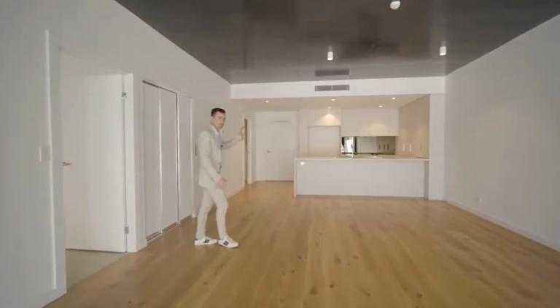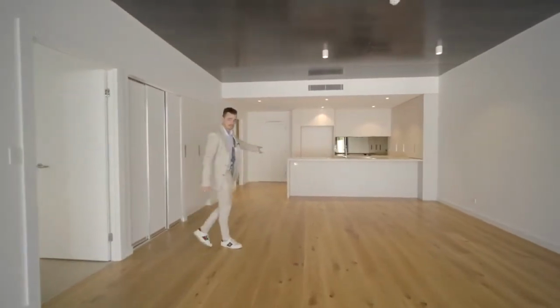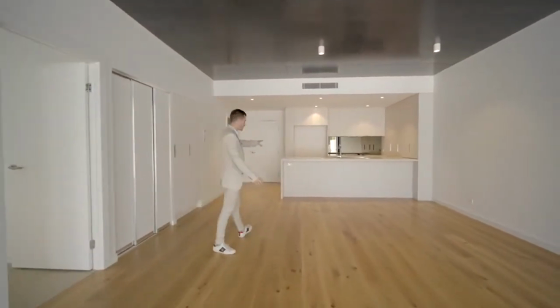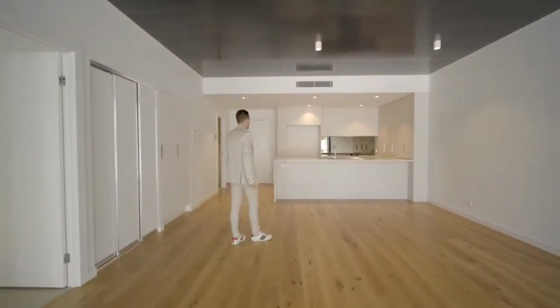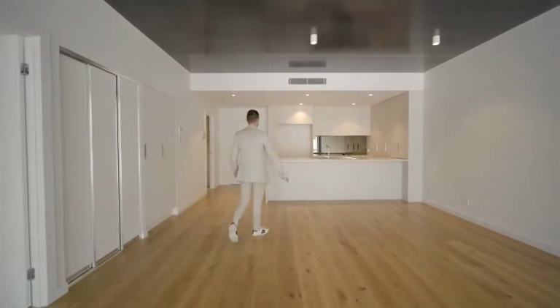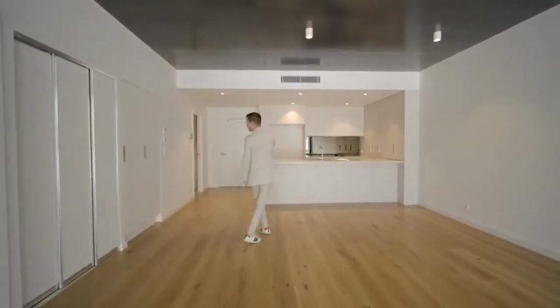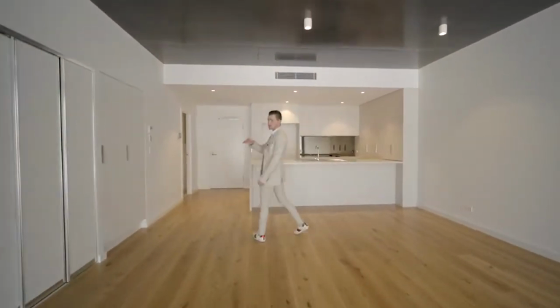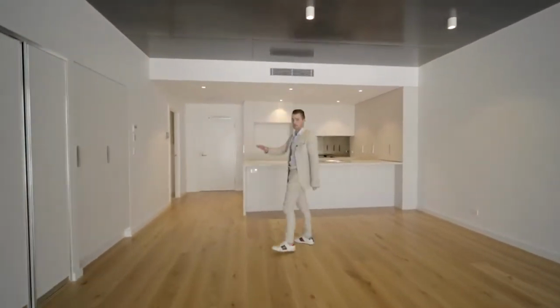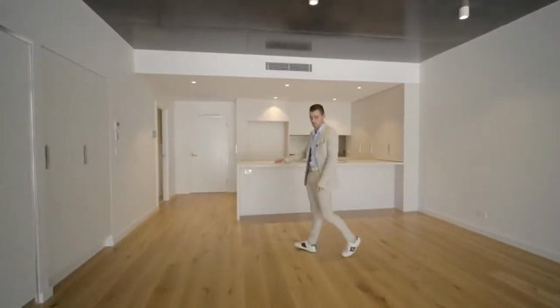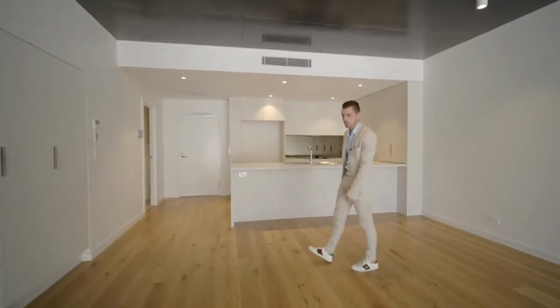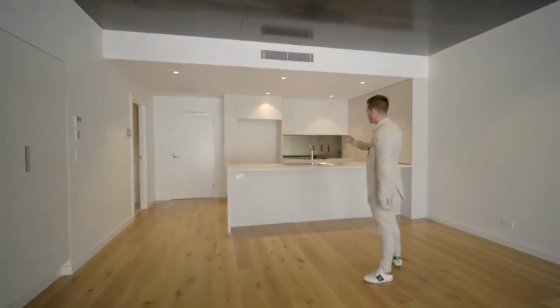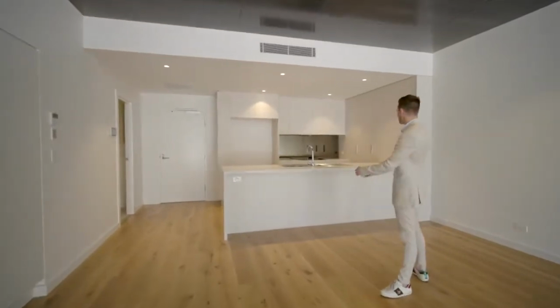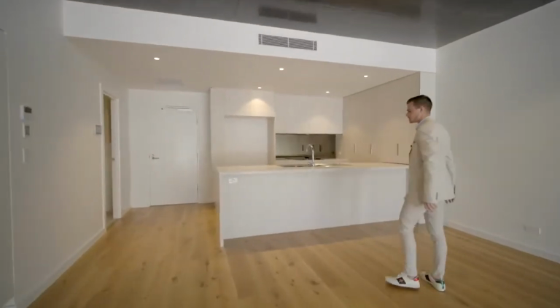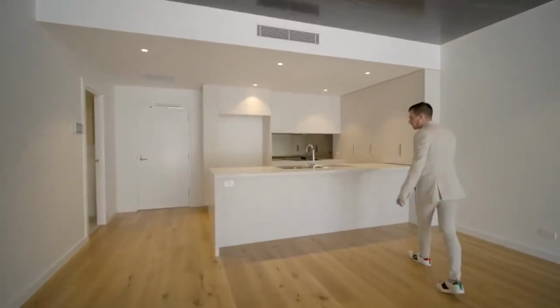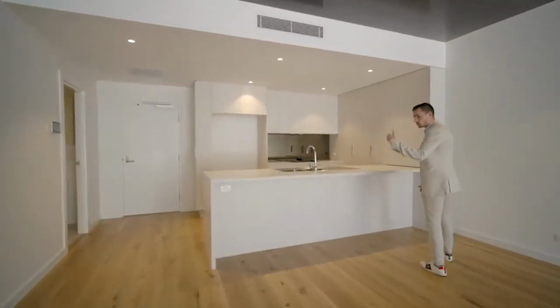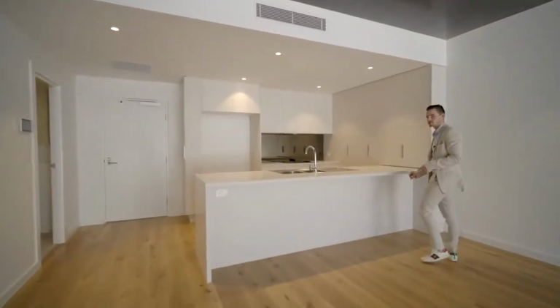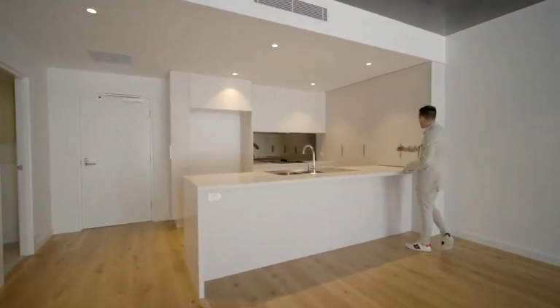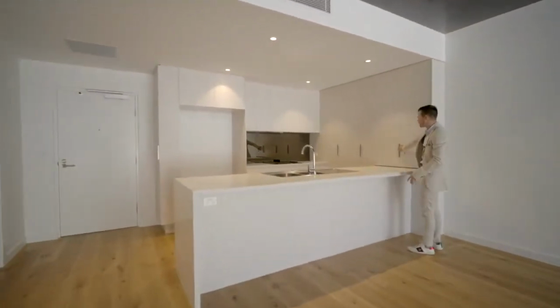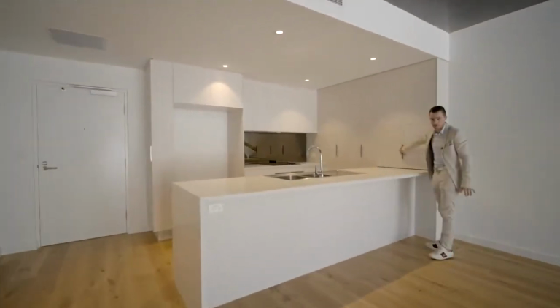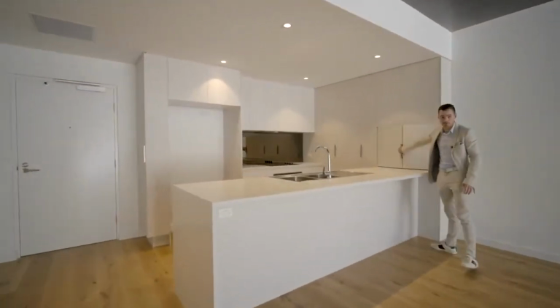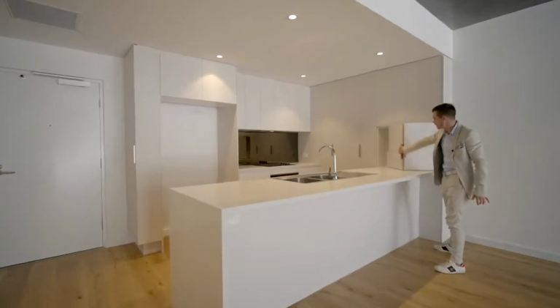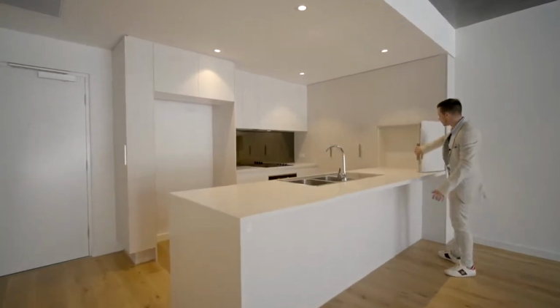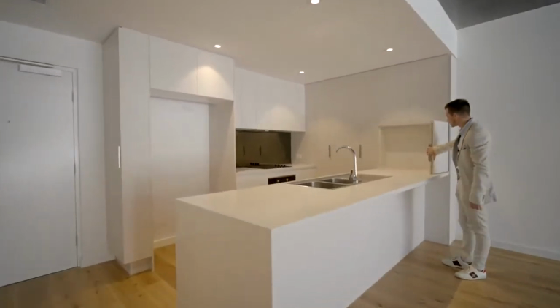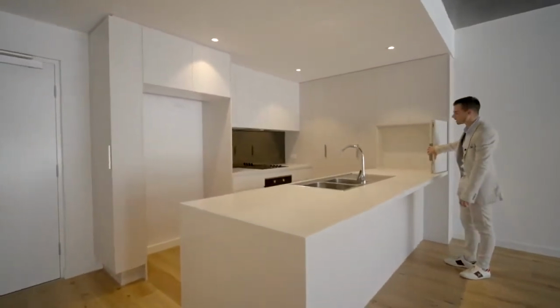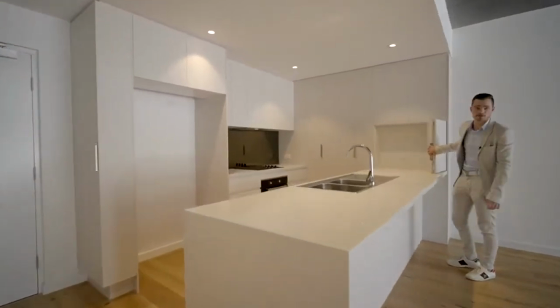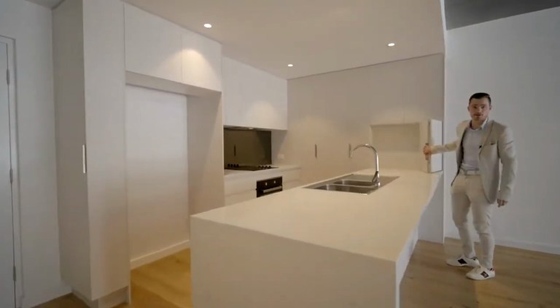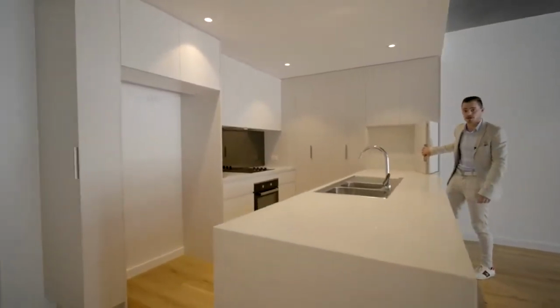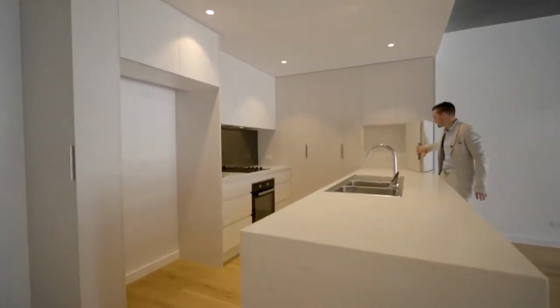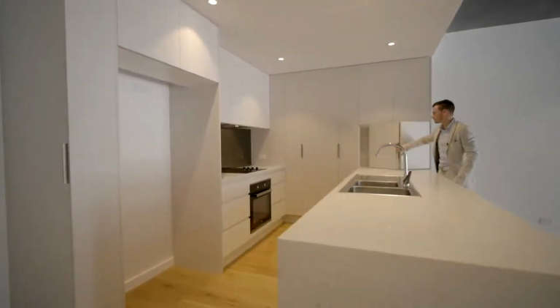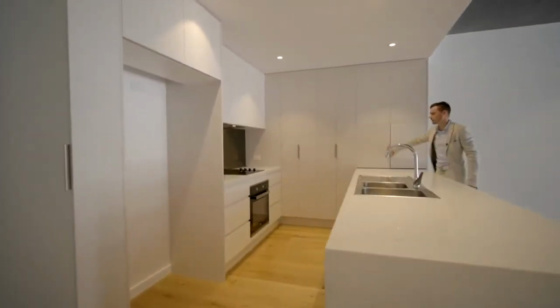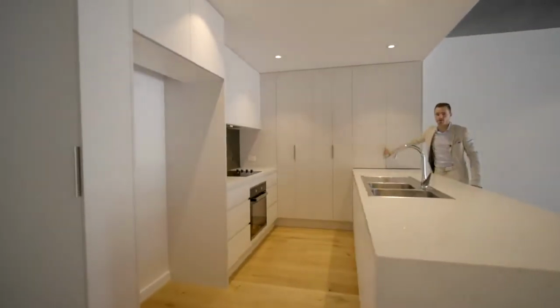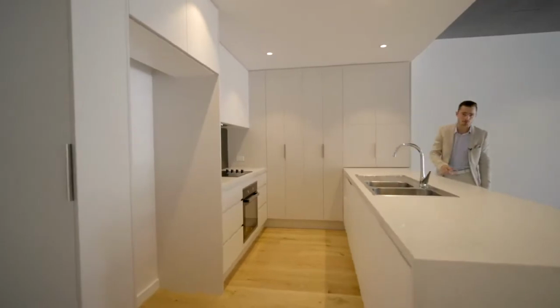There's a decent sized kitchen space as well. You've got an integrated dishwasher and quality appliances. A lot of little one-percenters I like about these apartments — such as this small space where you can tuck away a toaster or a kettle.